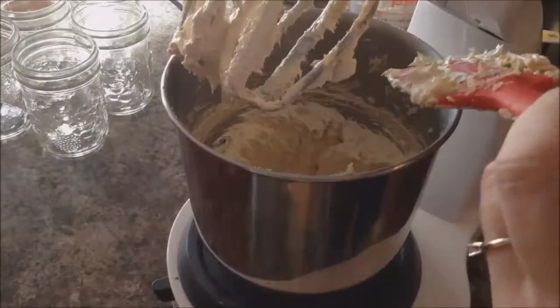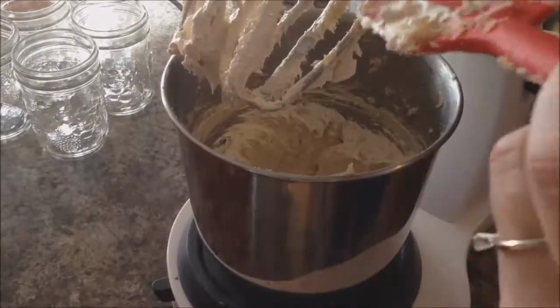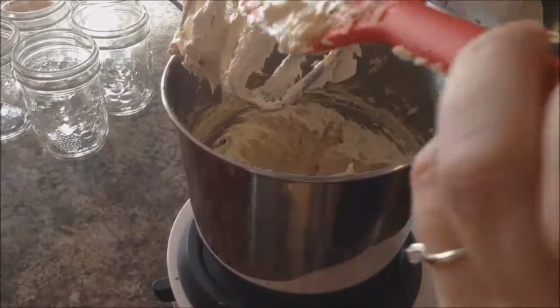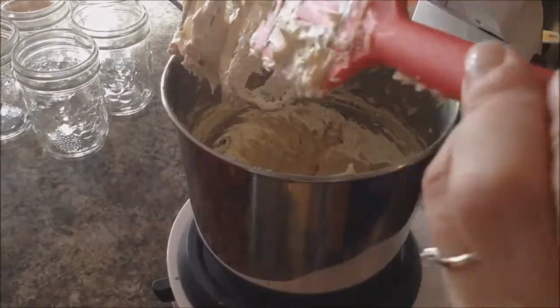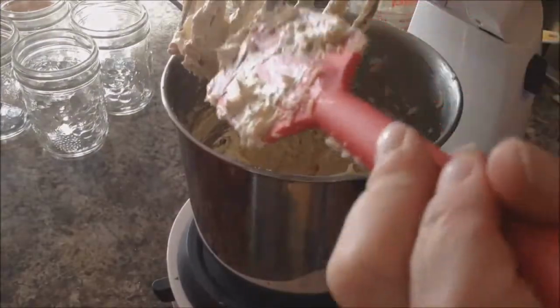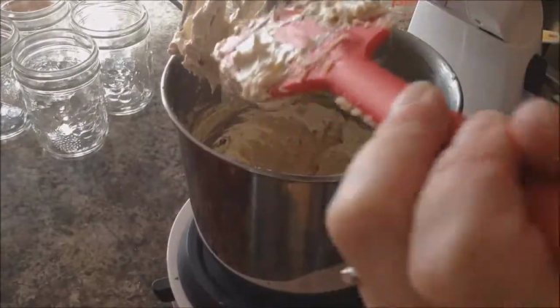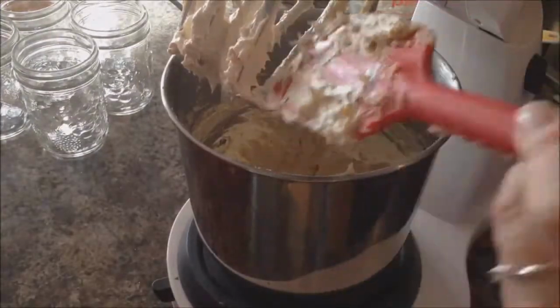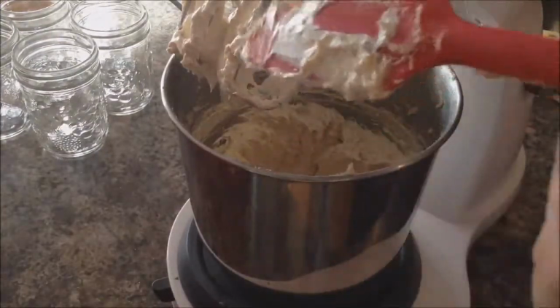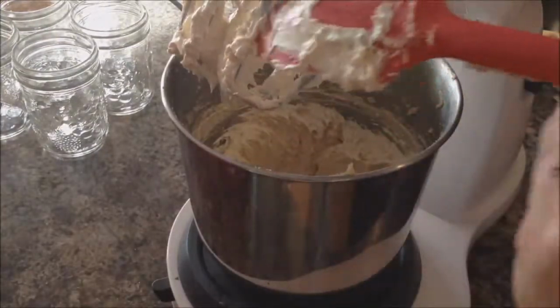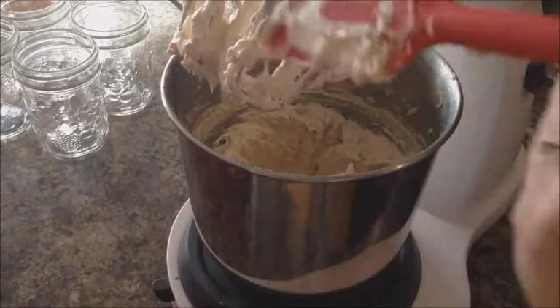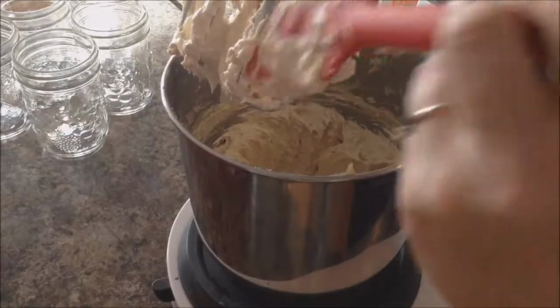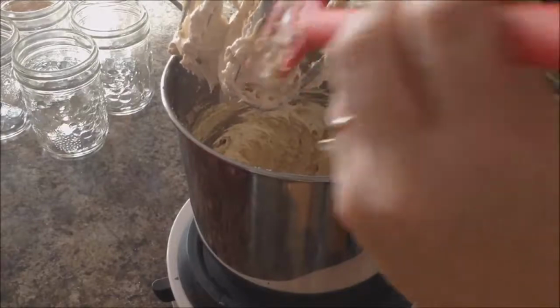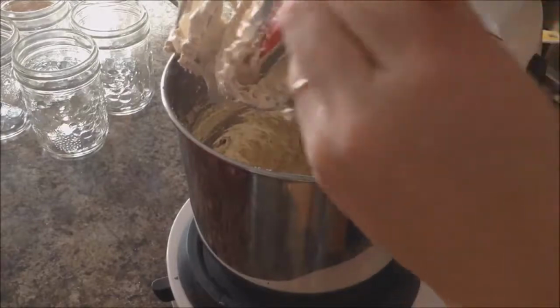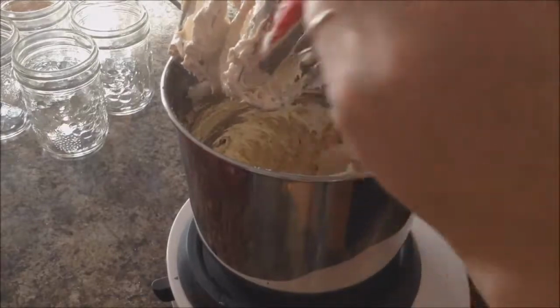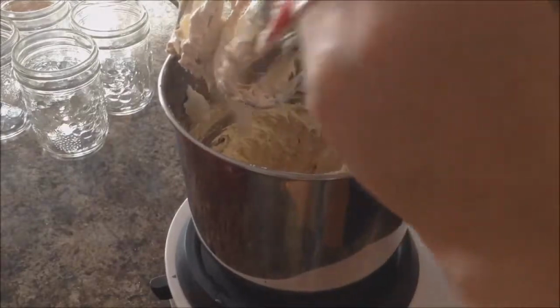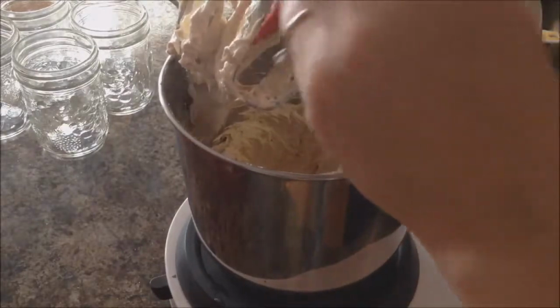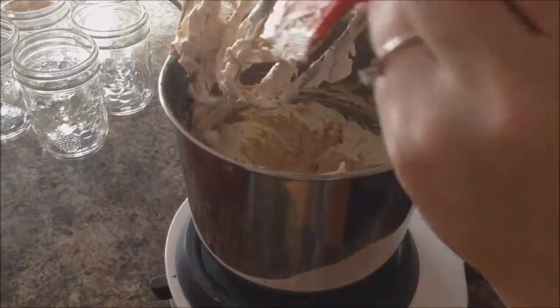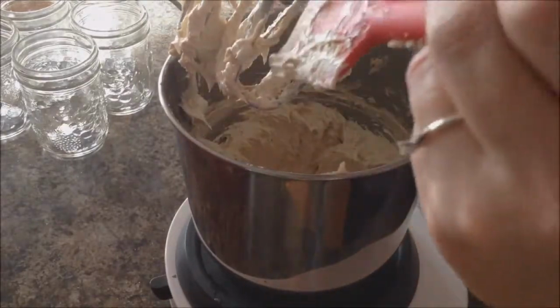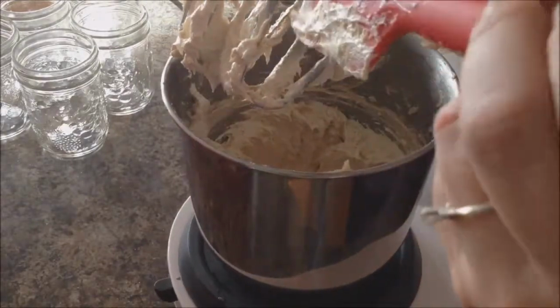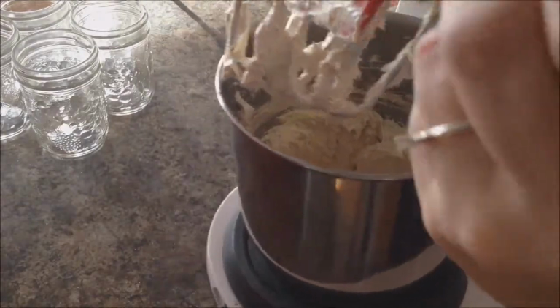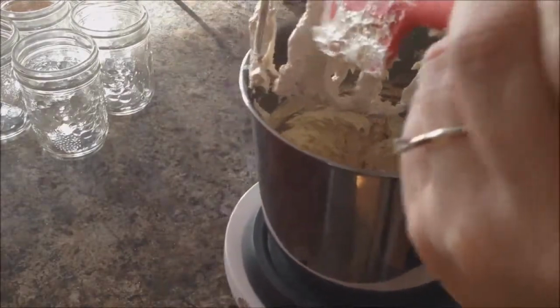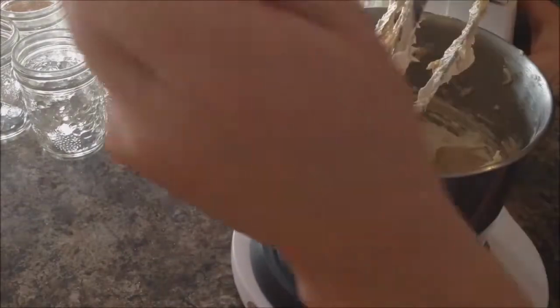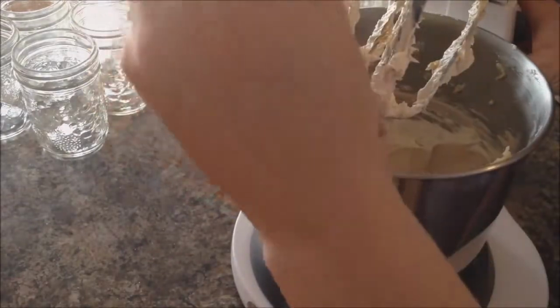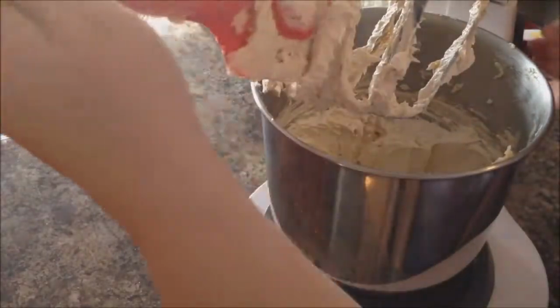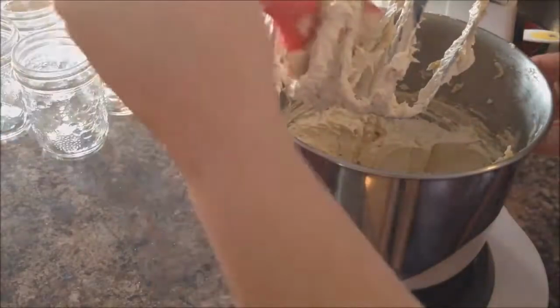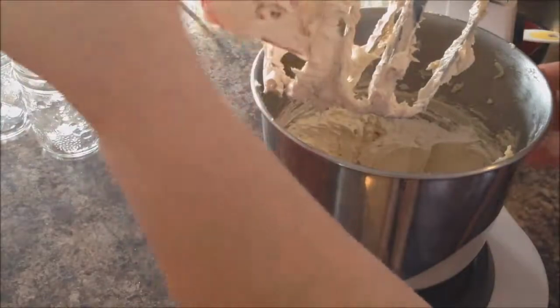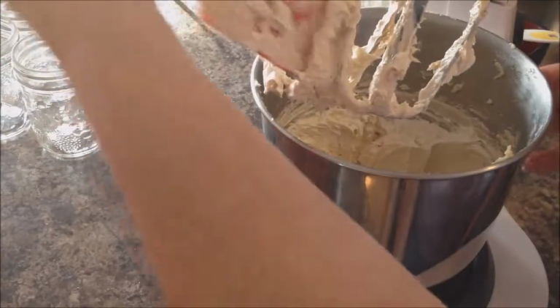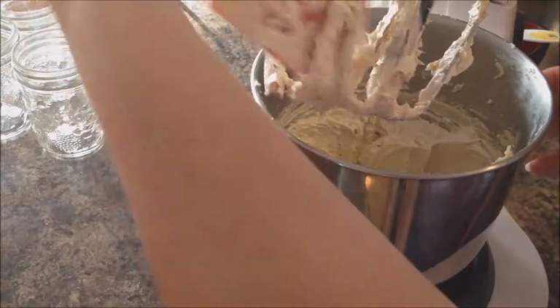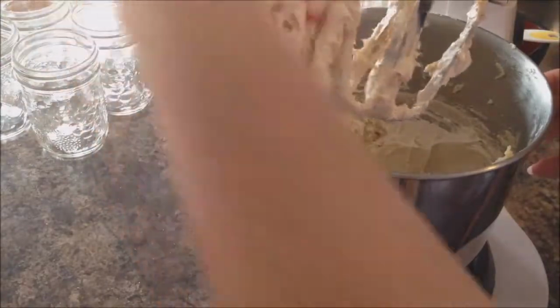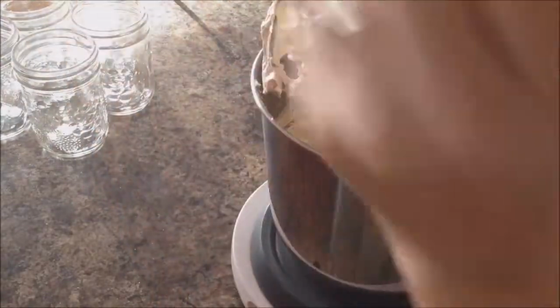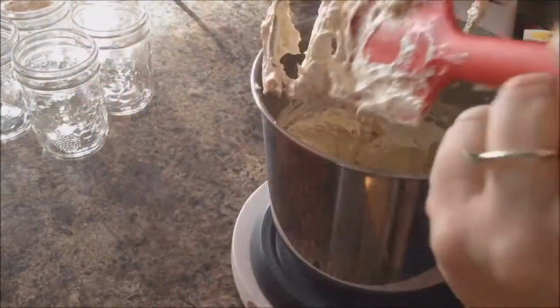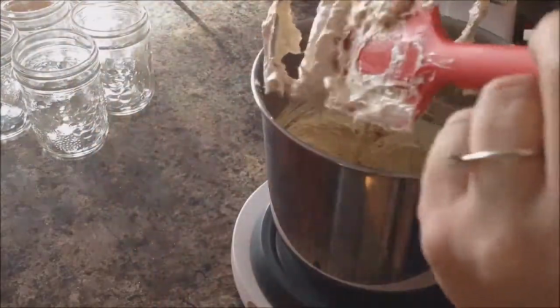After our three minutes of beating it's super light and fluffy, so we're going to take it off the stand mixer now and then we're going to add the dry ingredients and the chocolate chips.